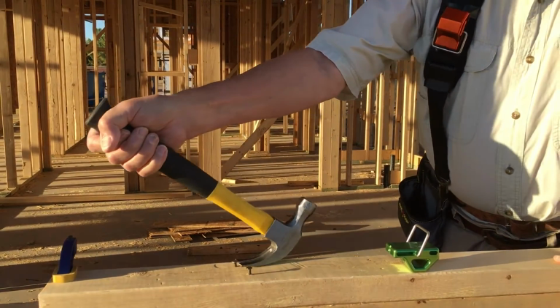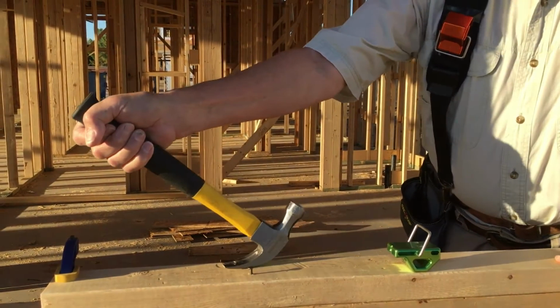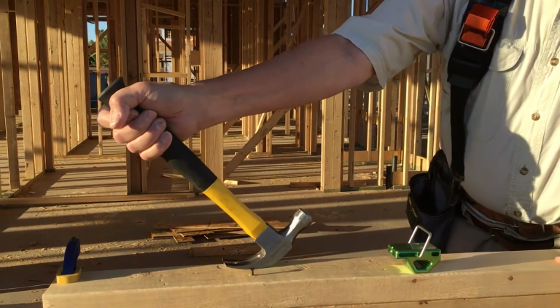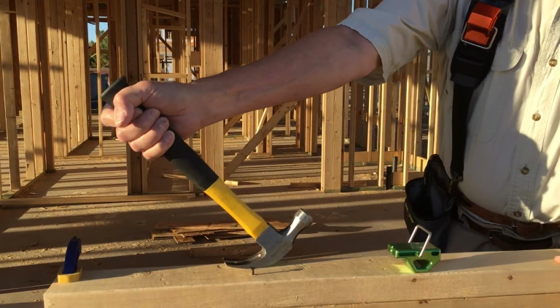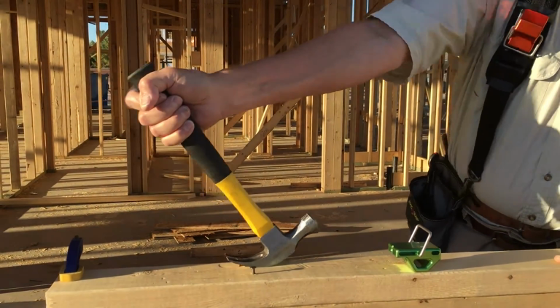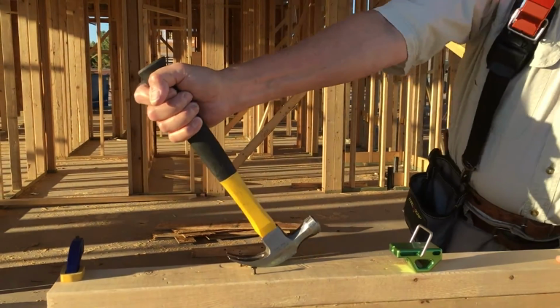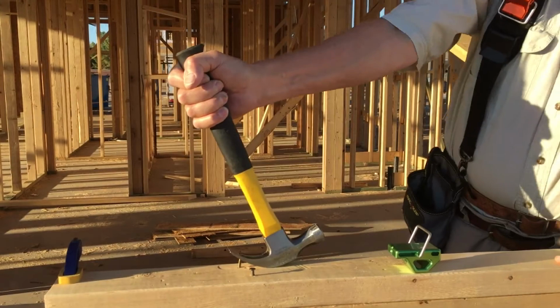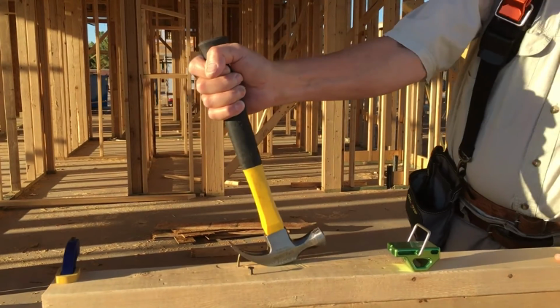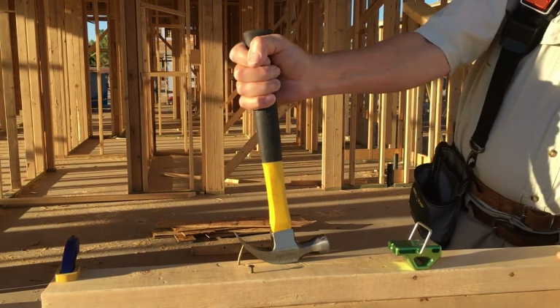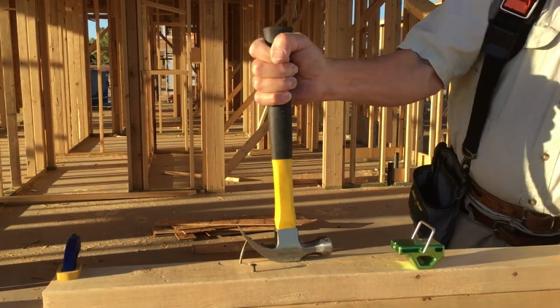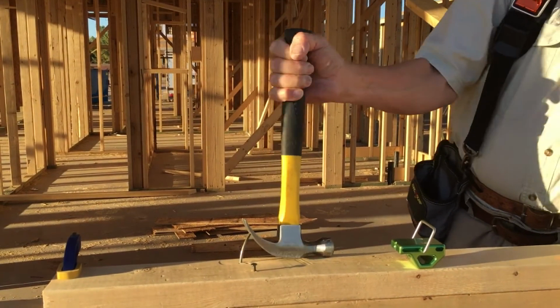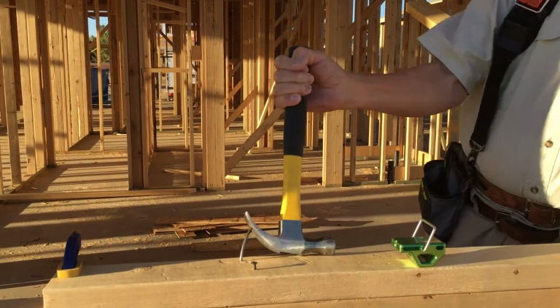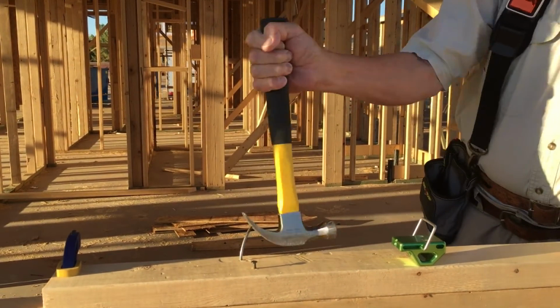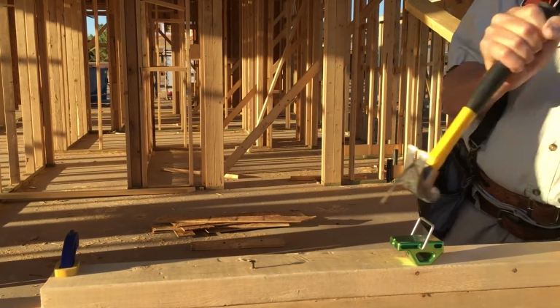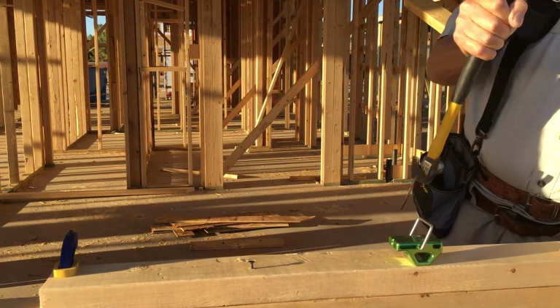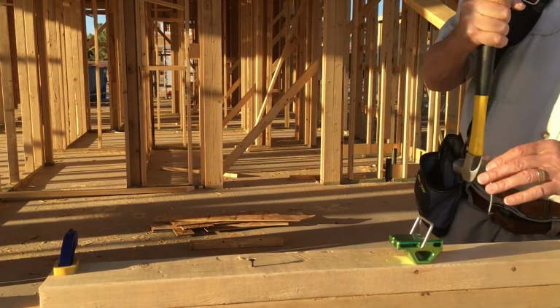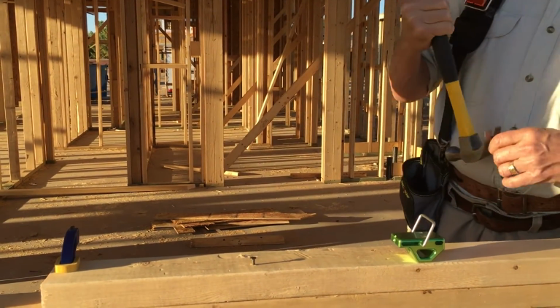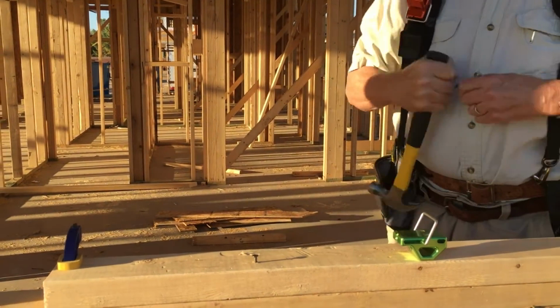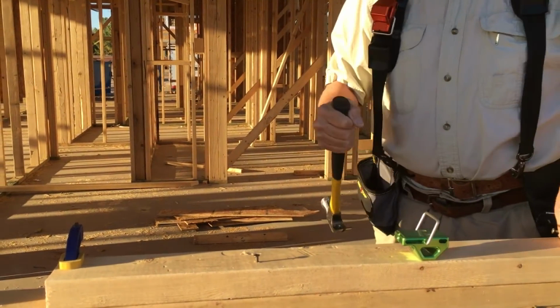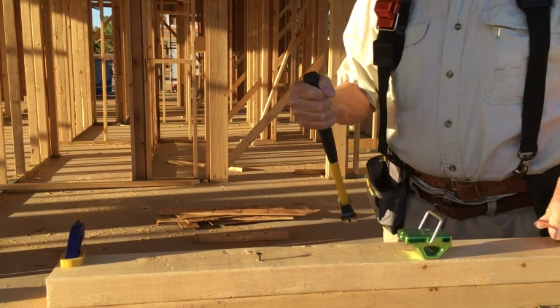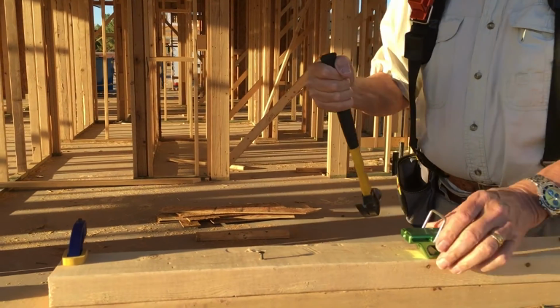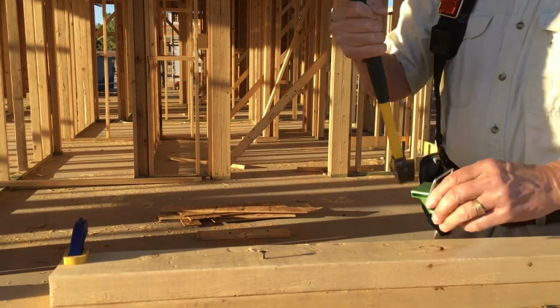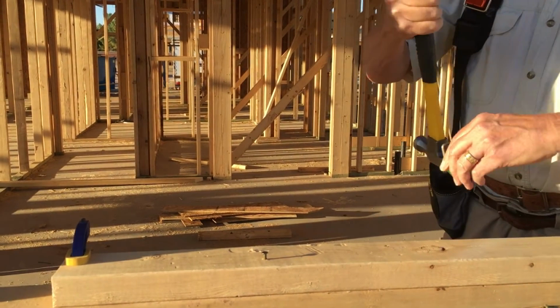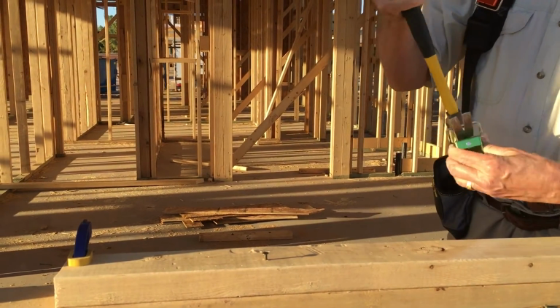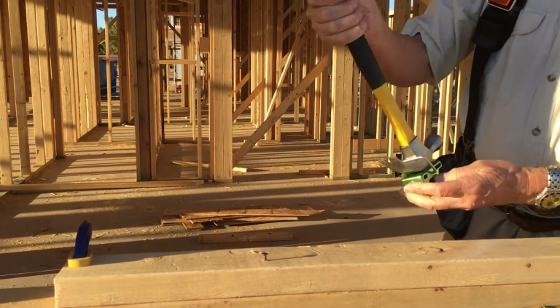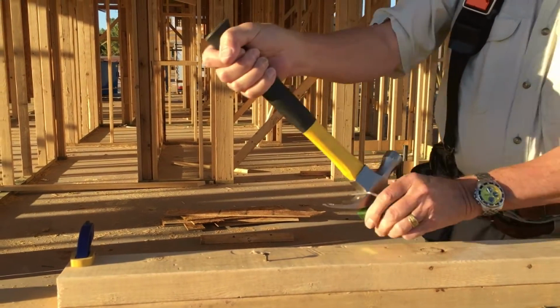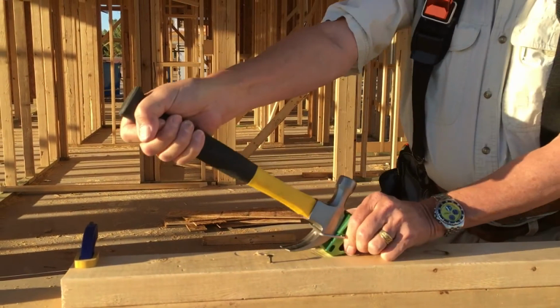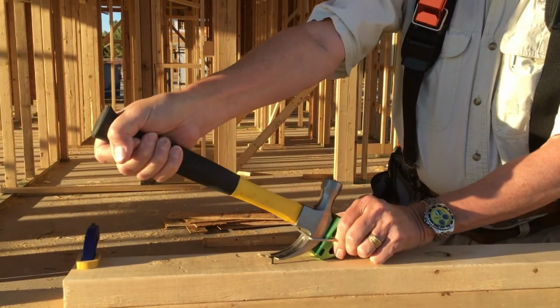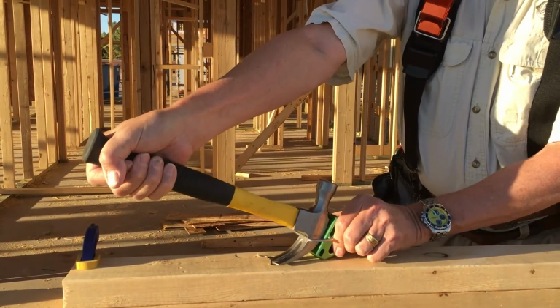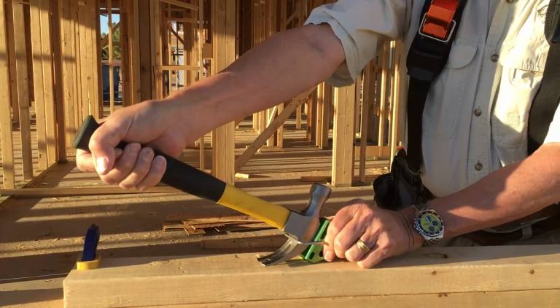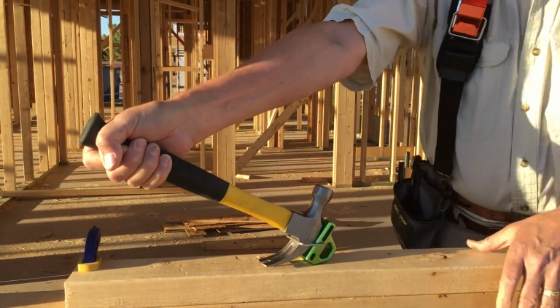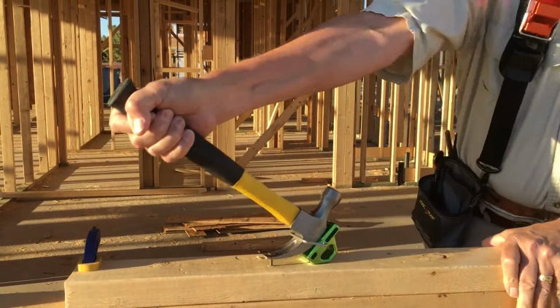Without the riser hammer helper, pulling a three and a quarter inch framing nail with the riser hammer. Once again, a three and a quarter inch framing nail.